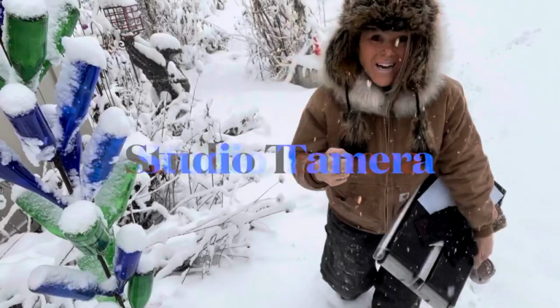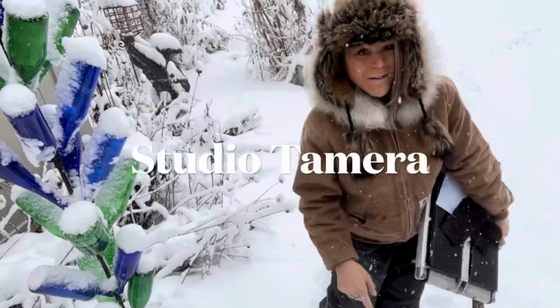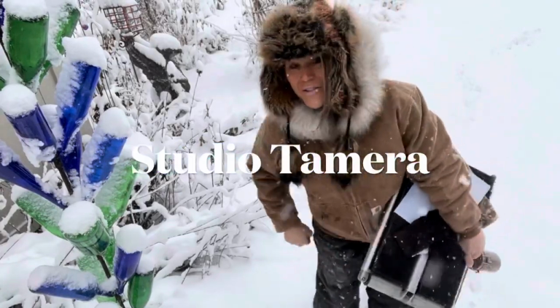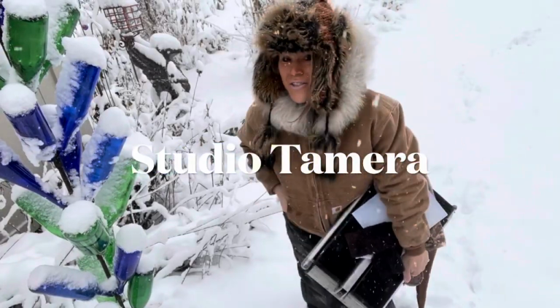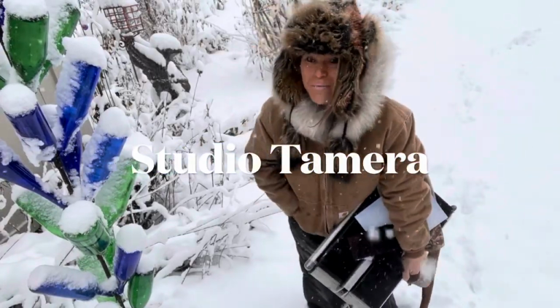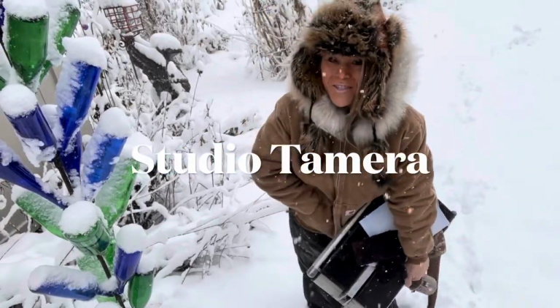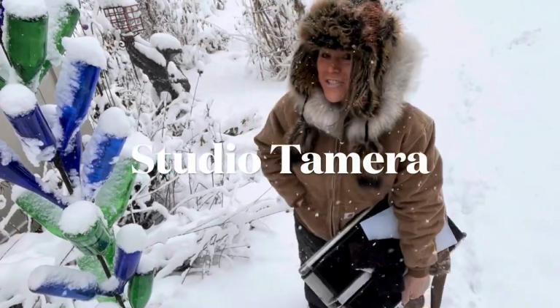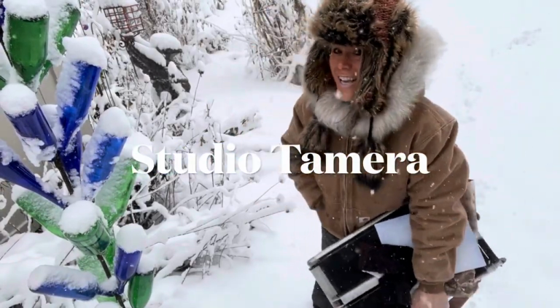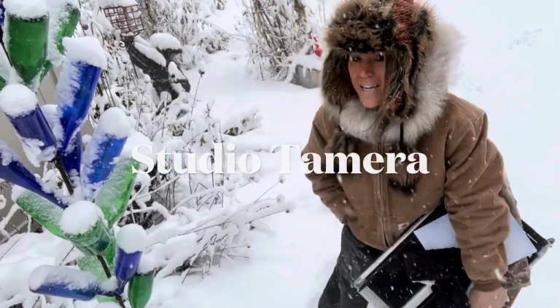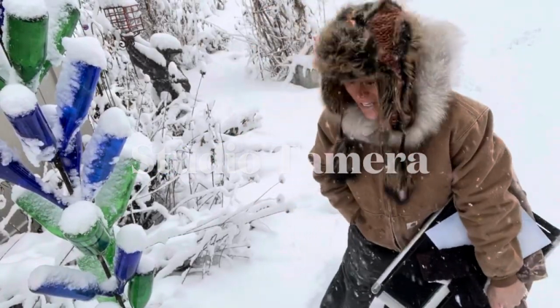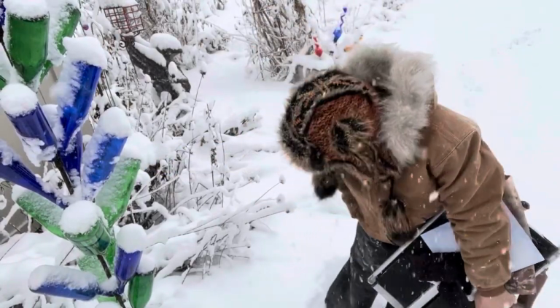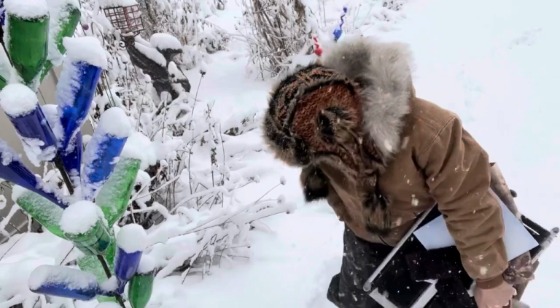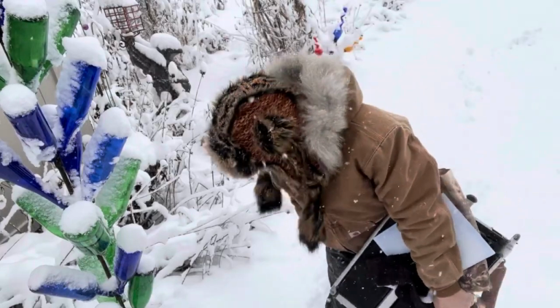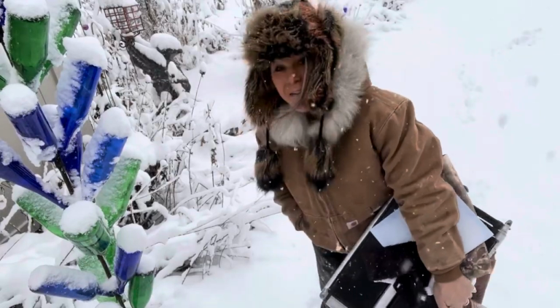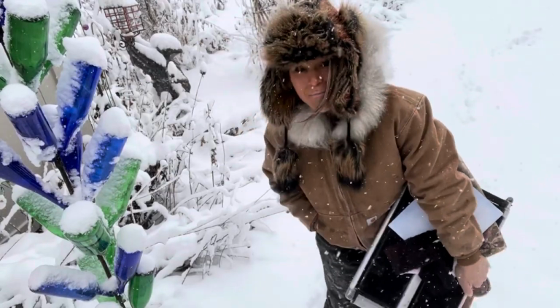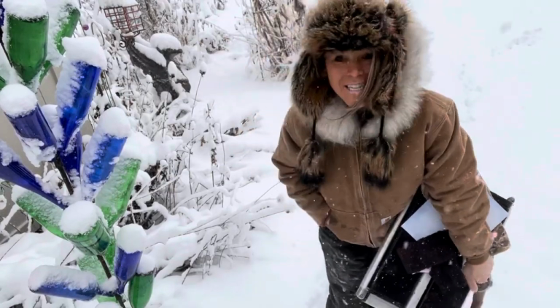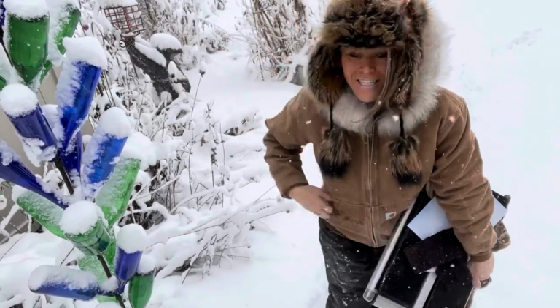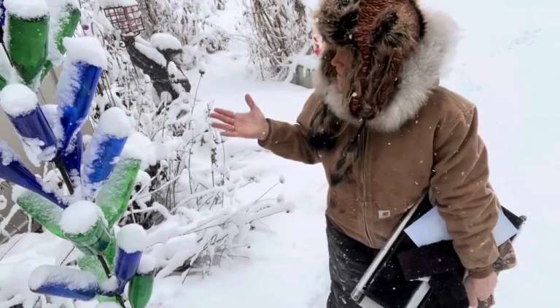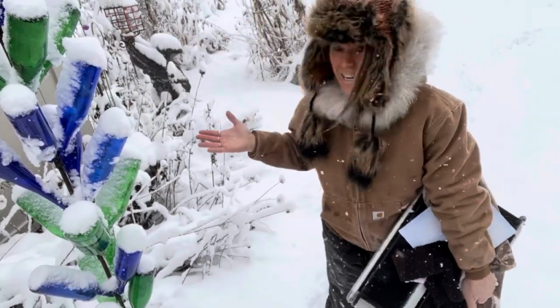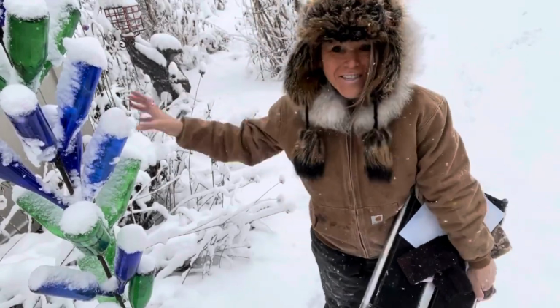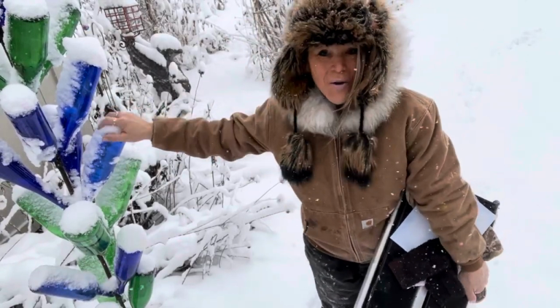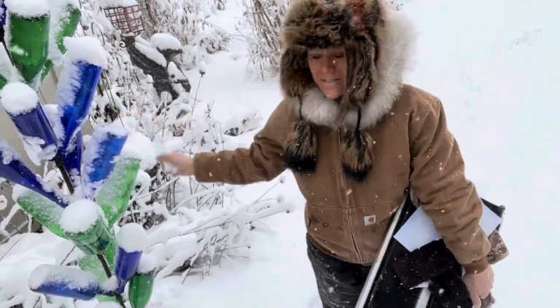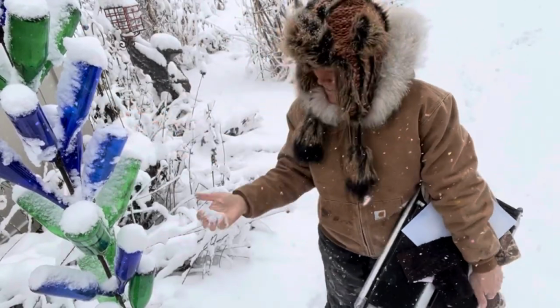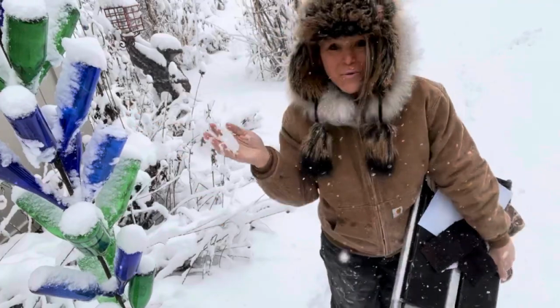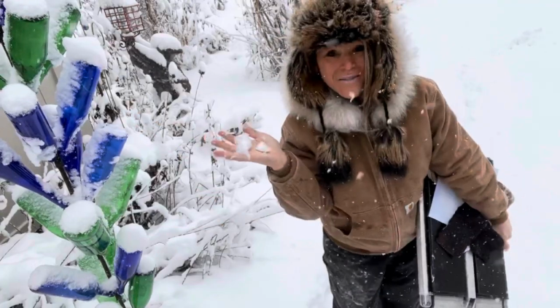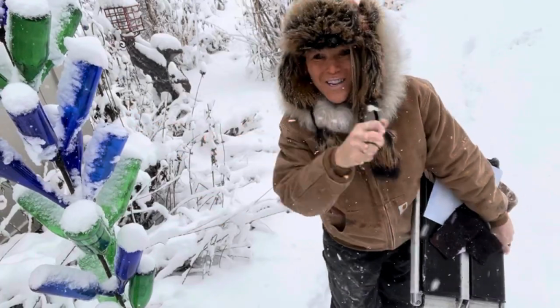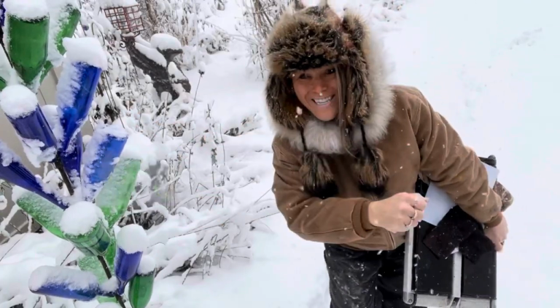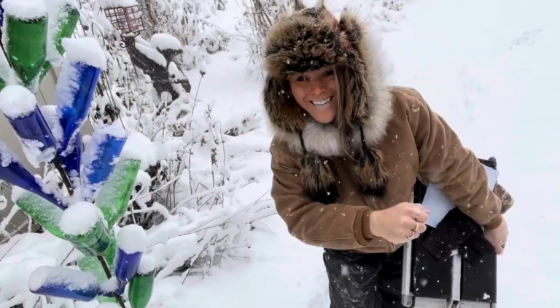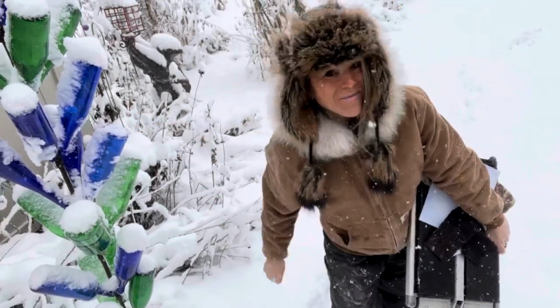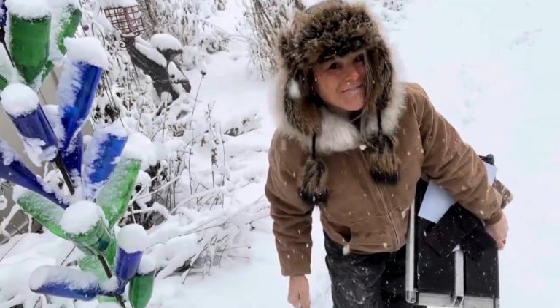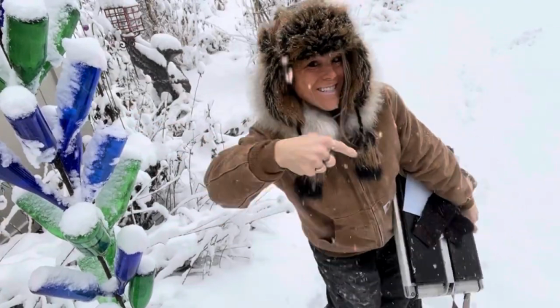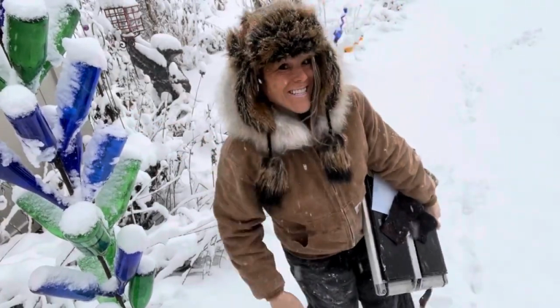Hi and welcome back to Studio Tamara the Mystical Painterist. Today we are in February, Michigan. We've got a lot of snow, so we're going to do a little snow painting today. It's going to be a lot of fun. Let's go.